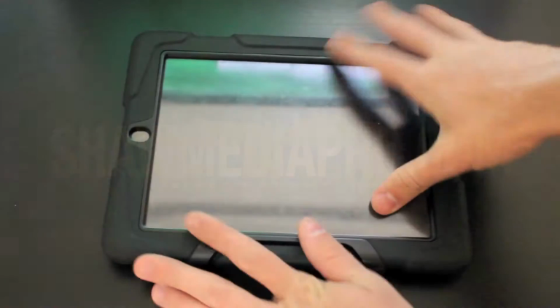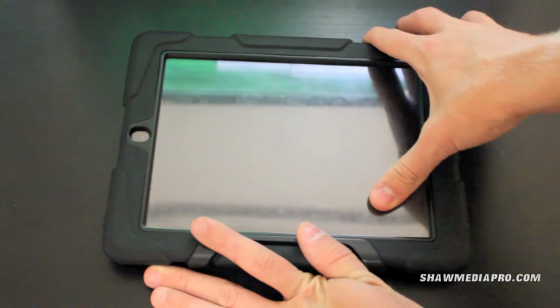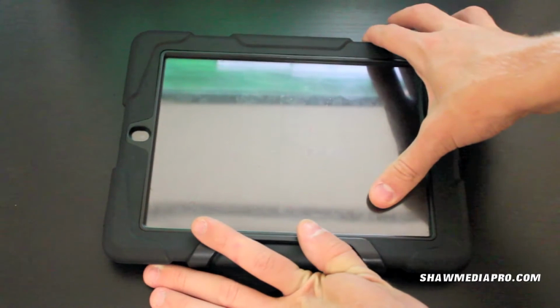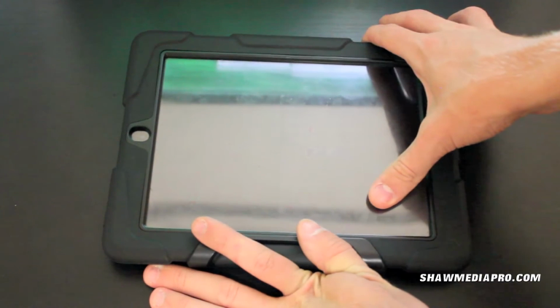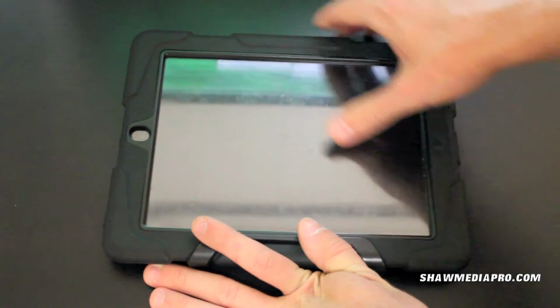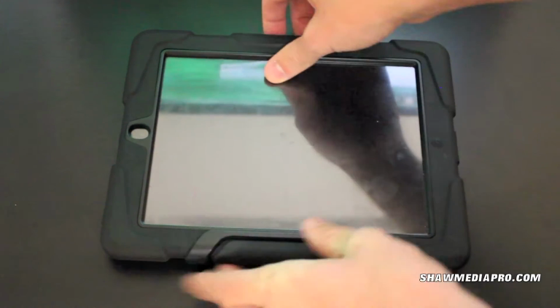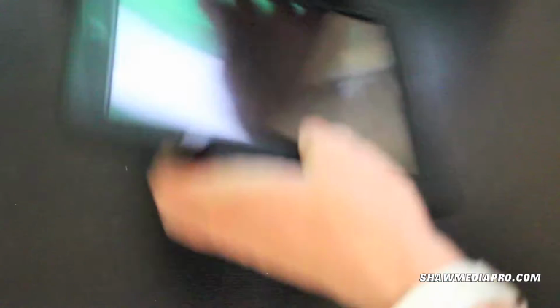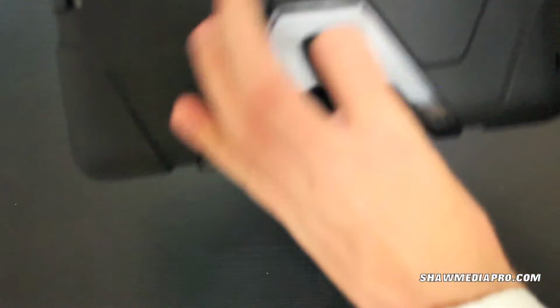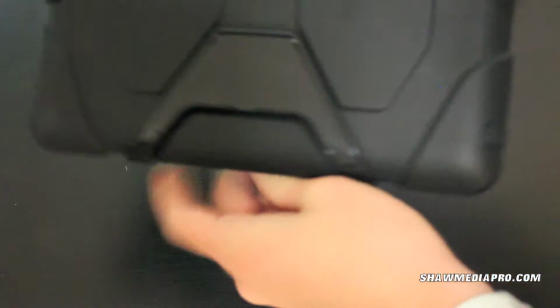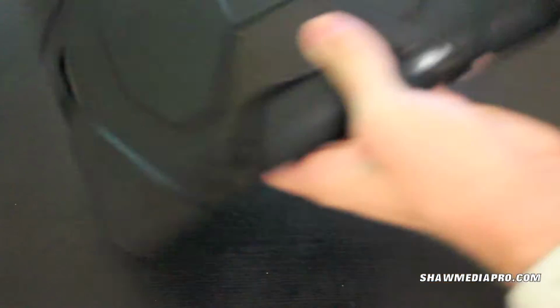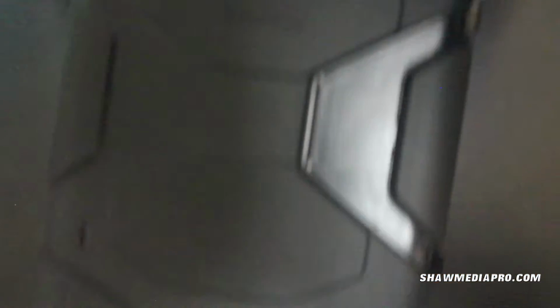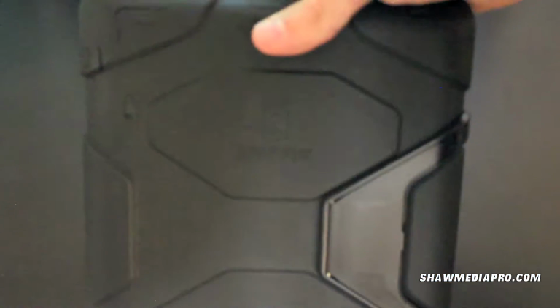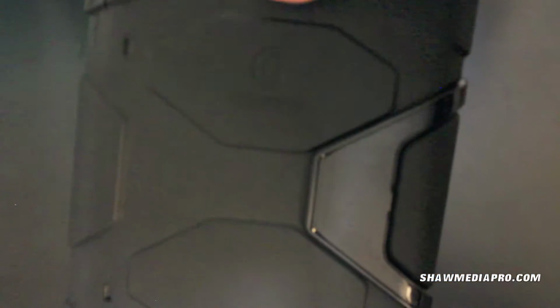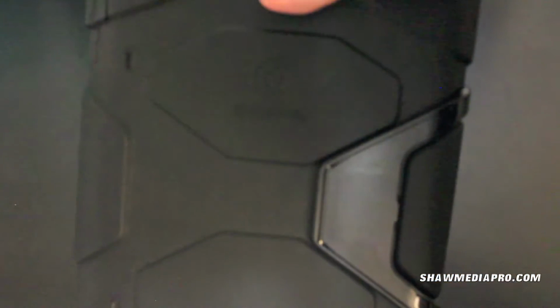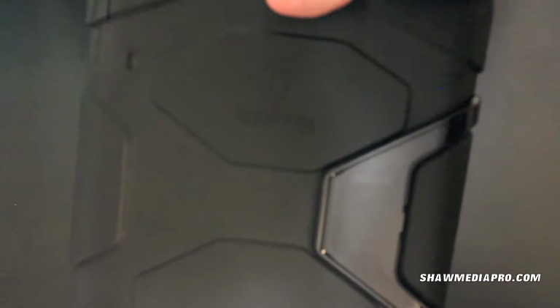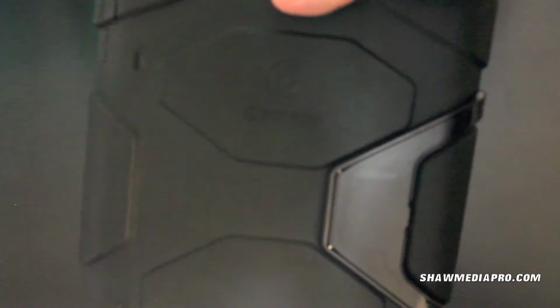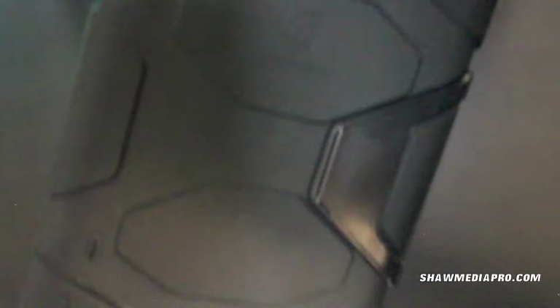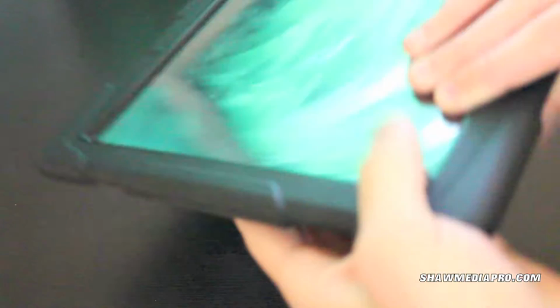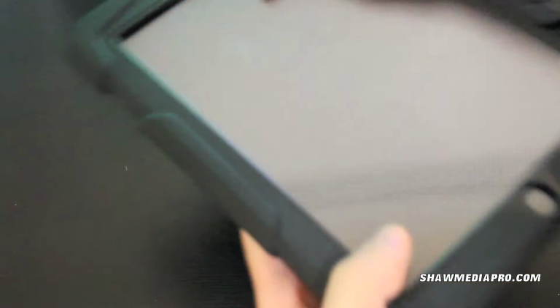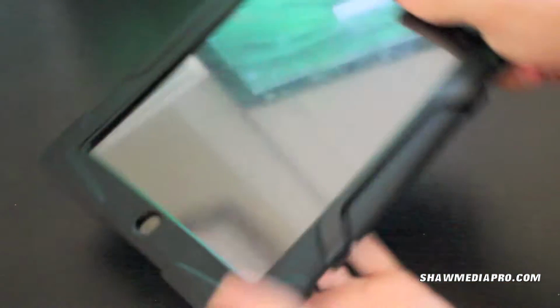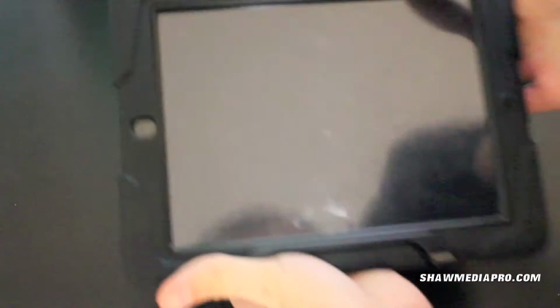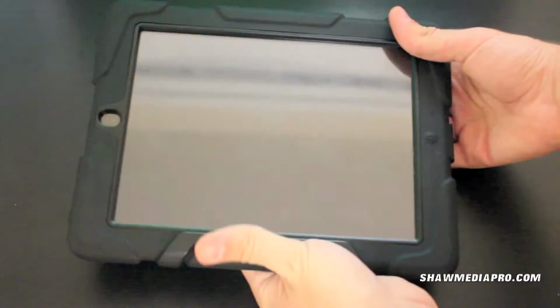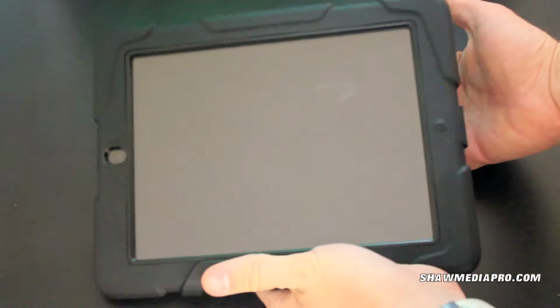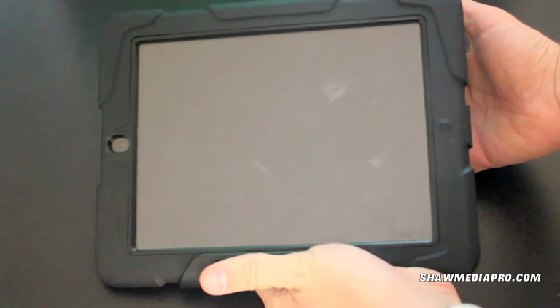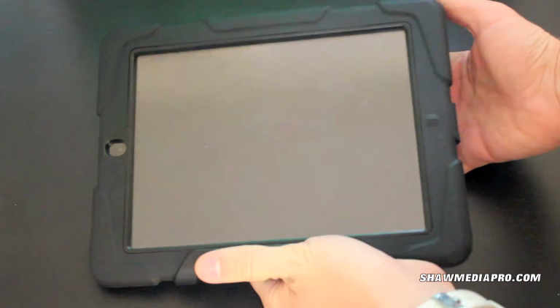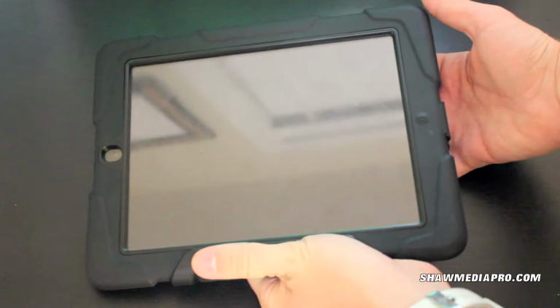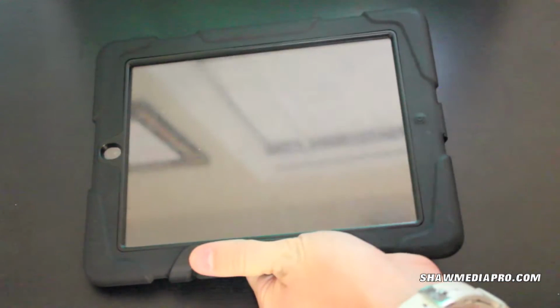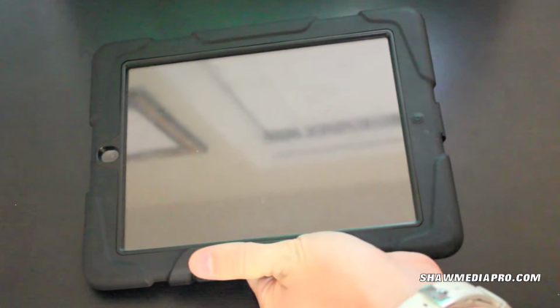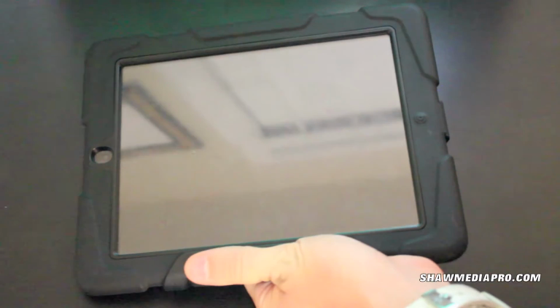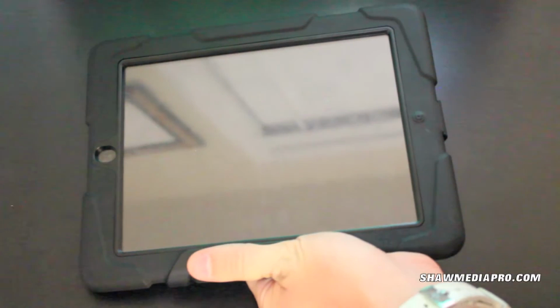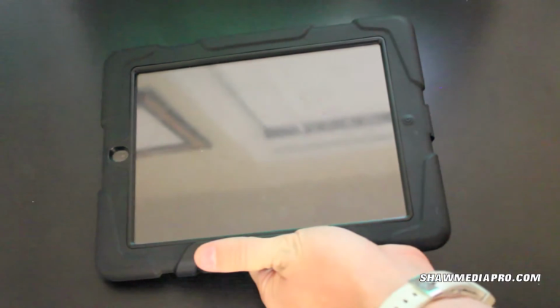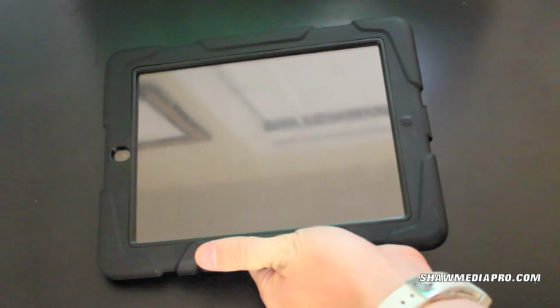Hey everybody, Tyler here from StrongerPro.com. I got a review here for the Griffin Survivor Series case. I've been meaning to do this review for a while now. This is the Survivor case for the iPad 2 as well as the iPad 3.